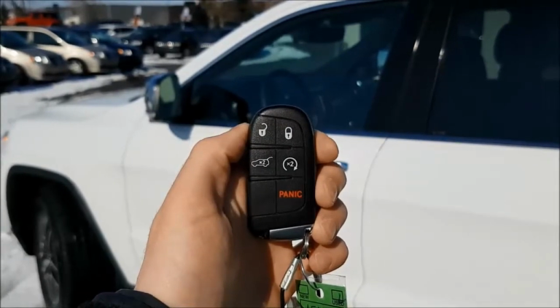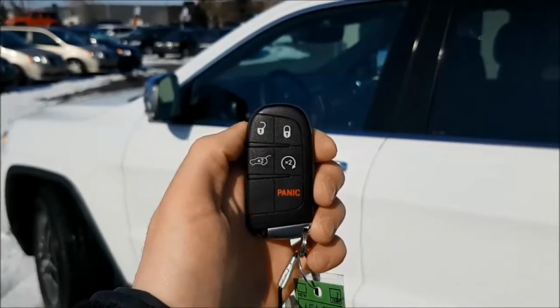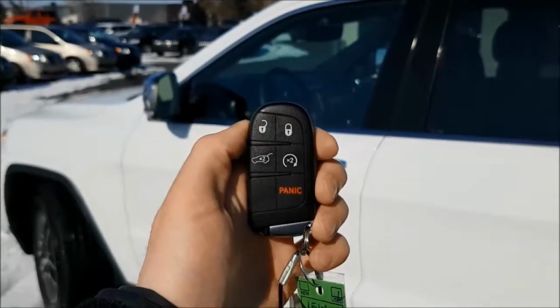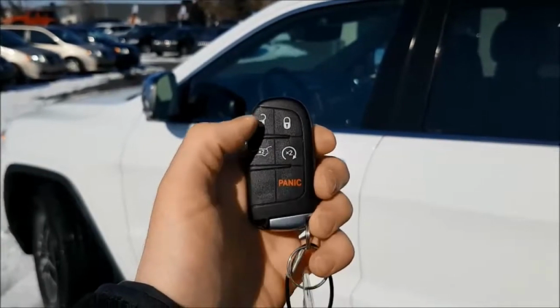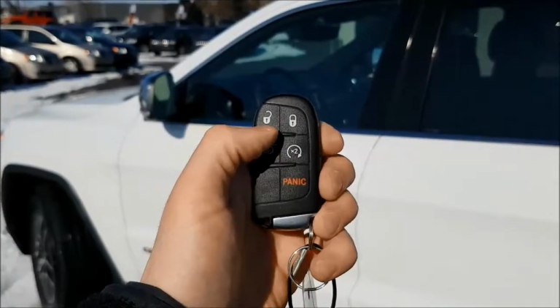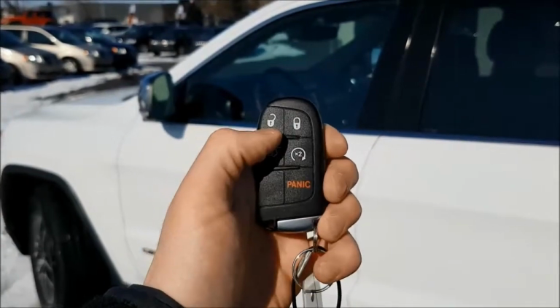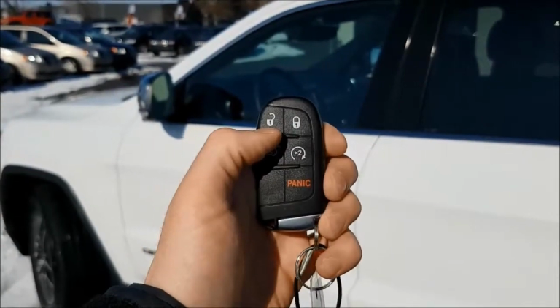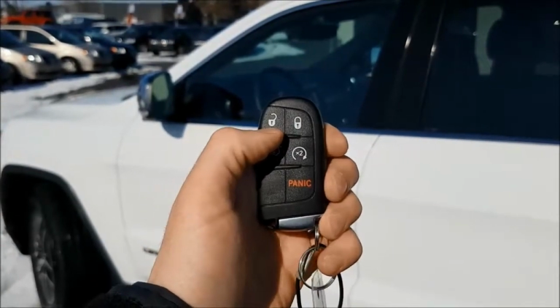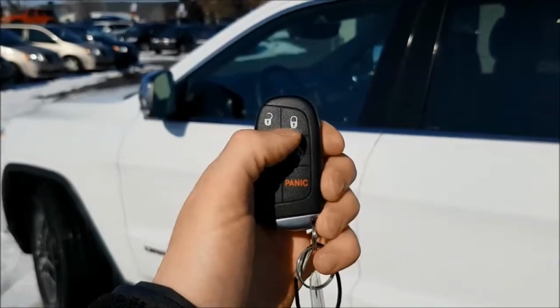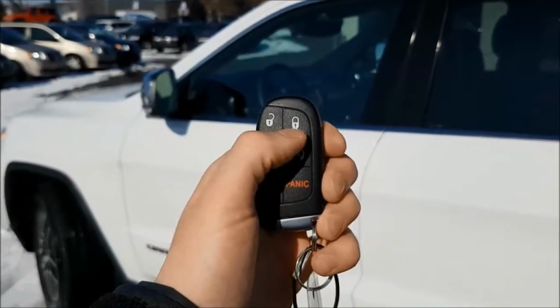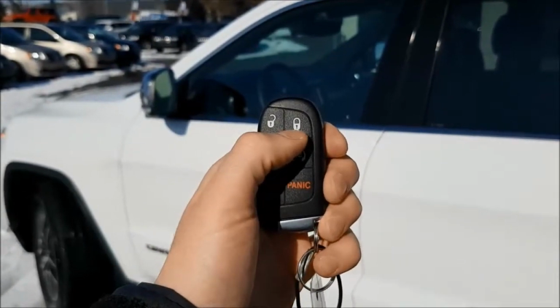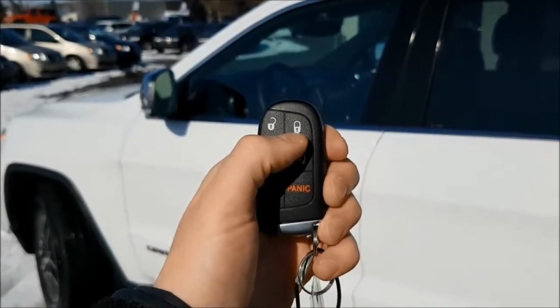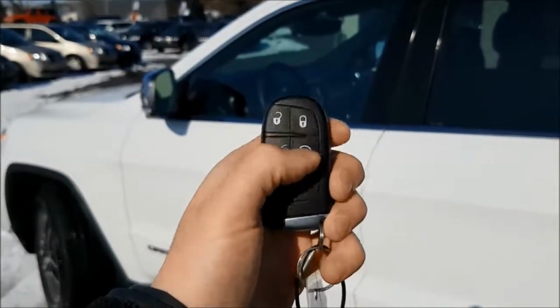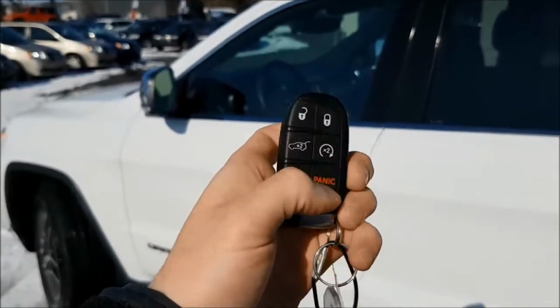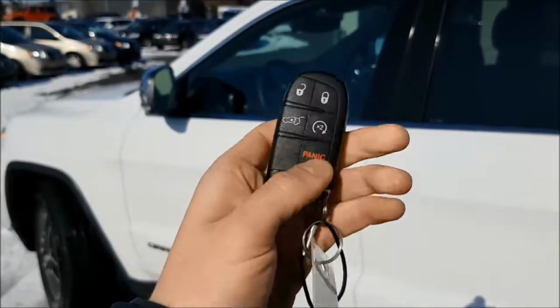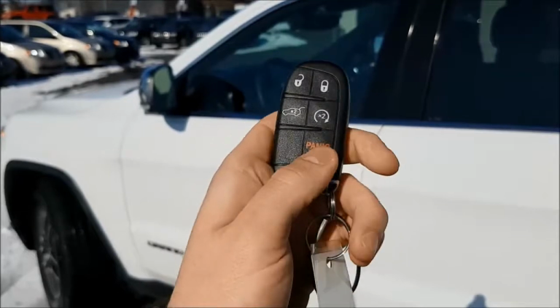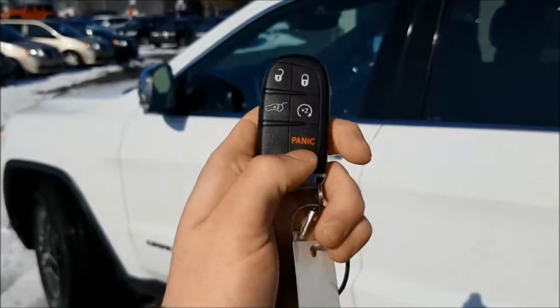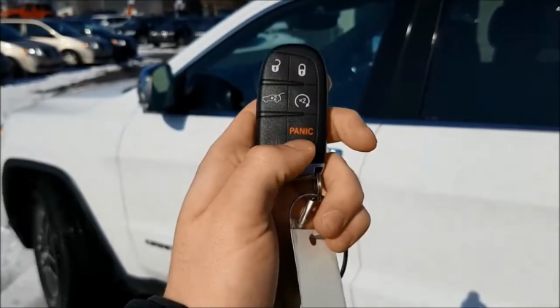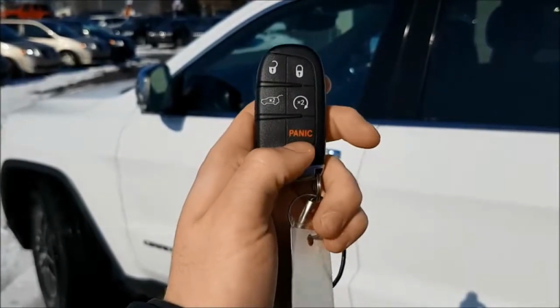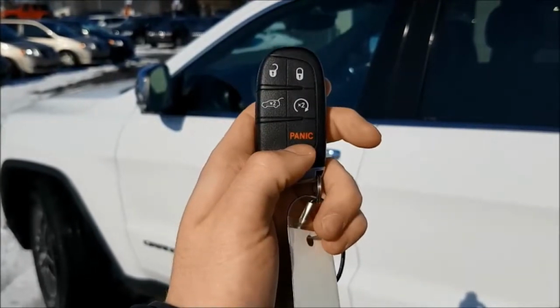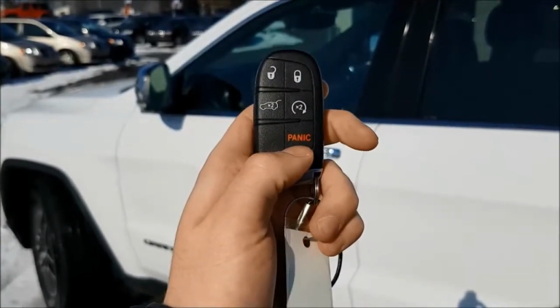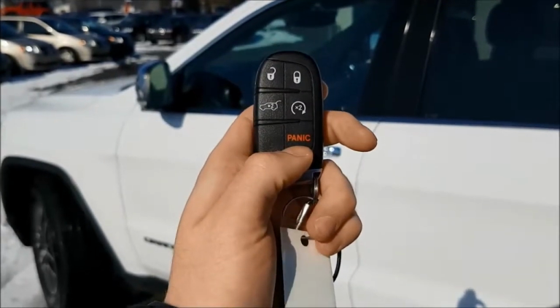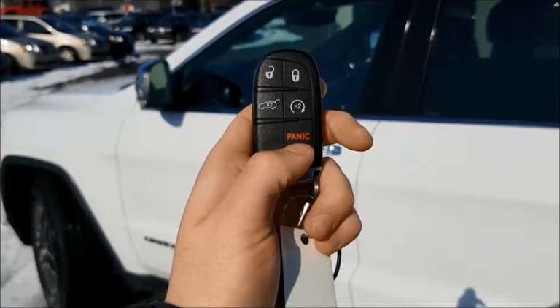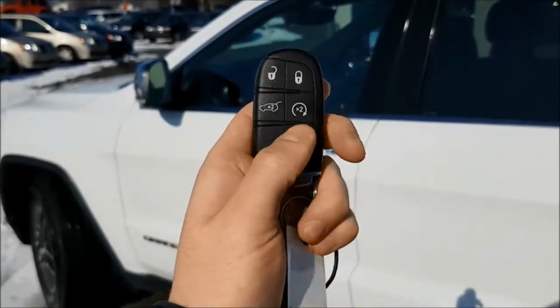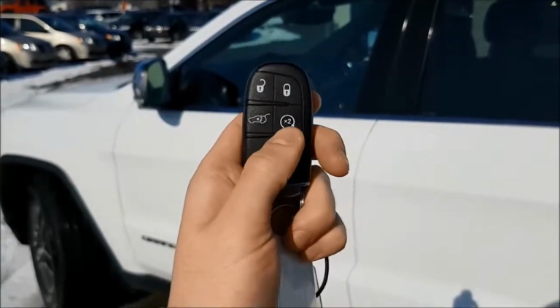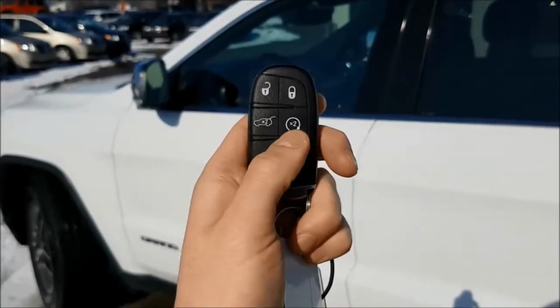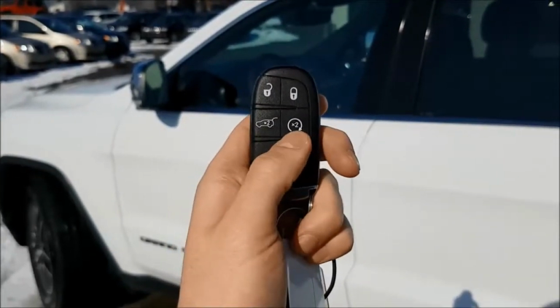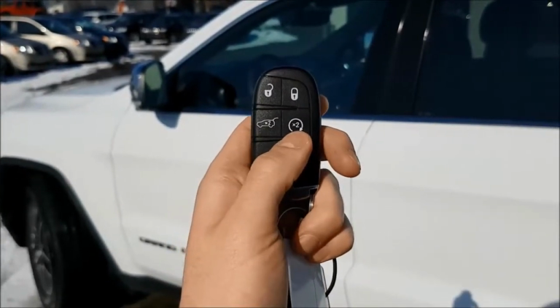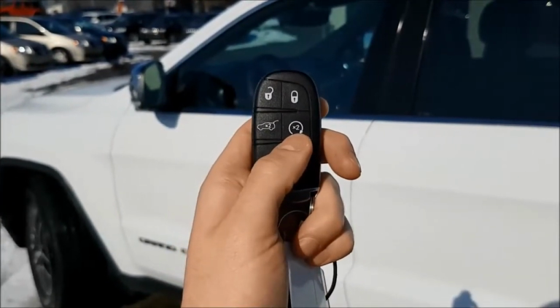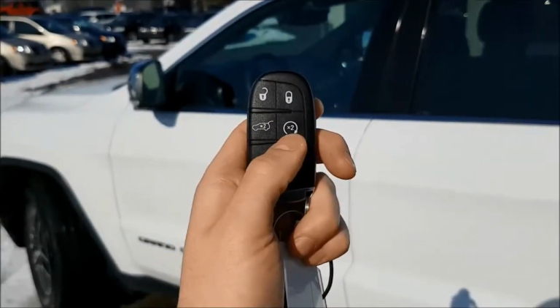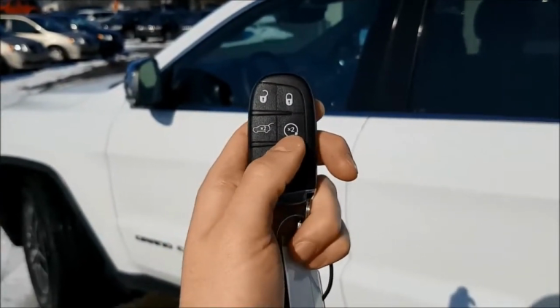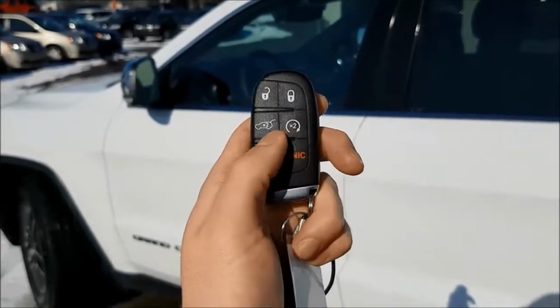Looking at your key, you do have your unlock, lock and panic button with factory remote start and a powered lift gate.